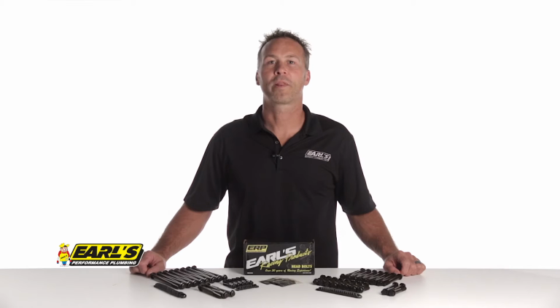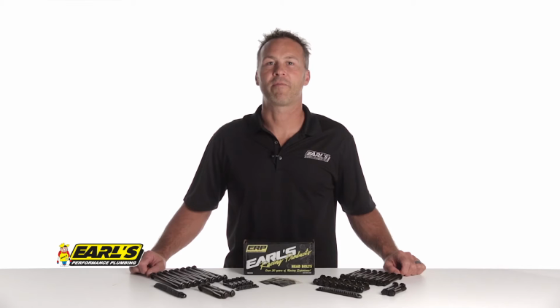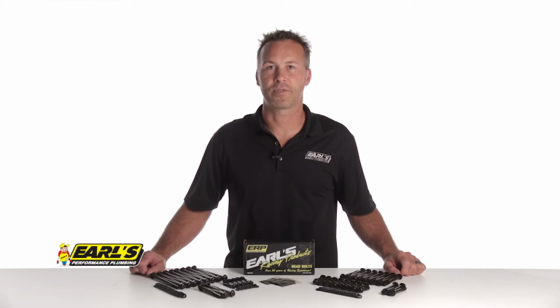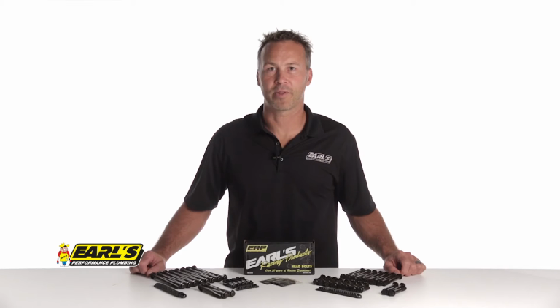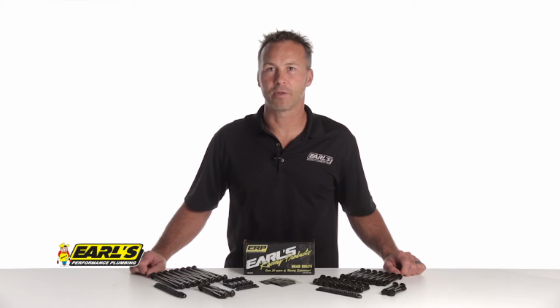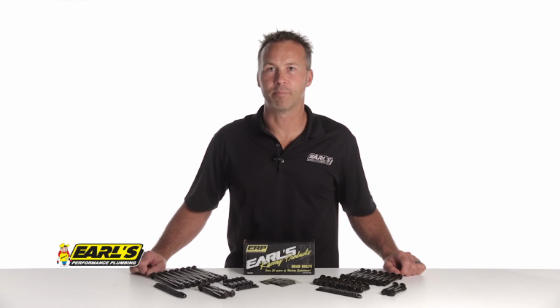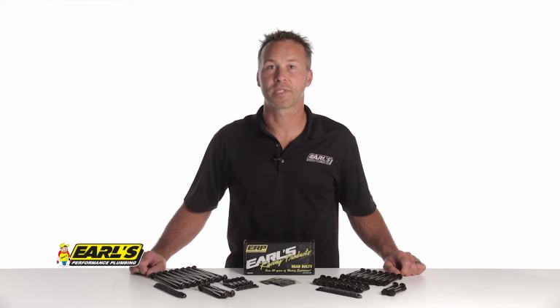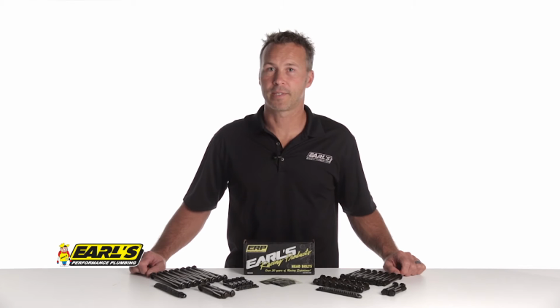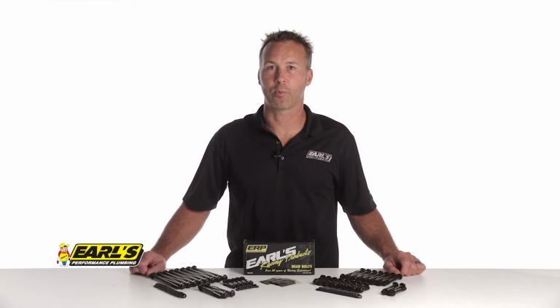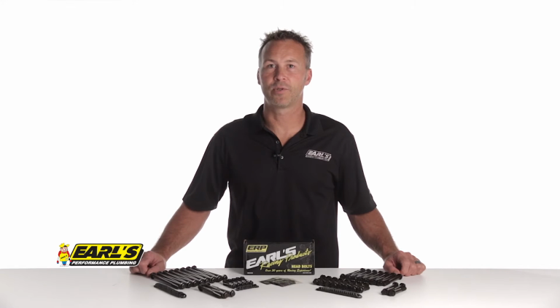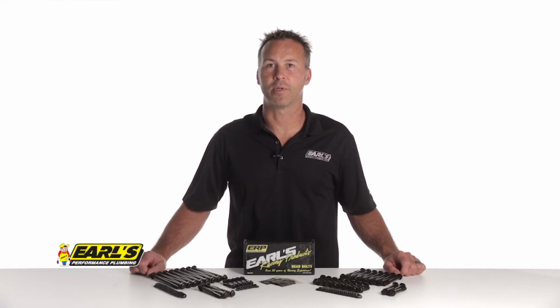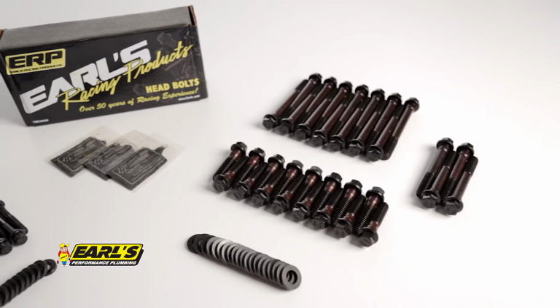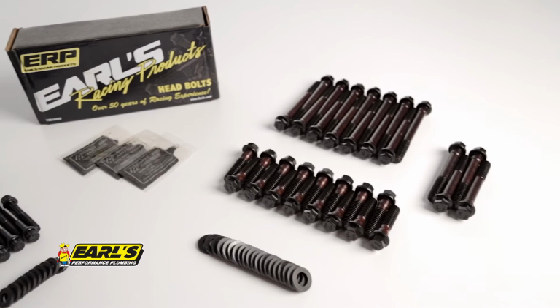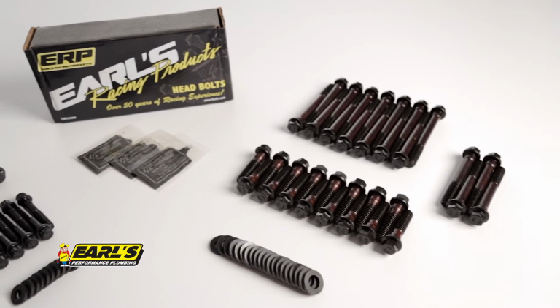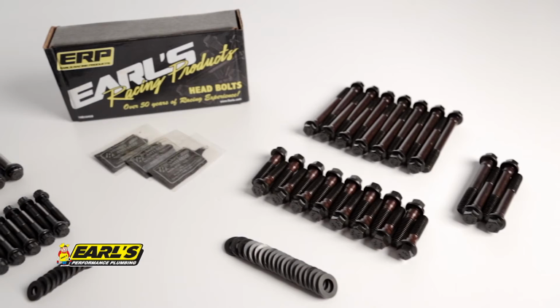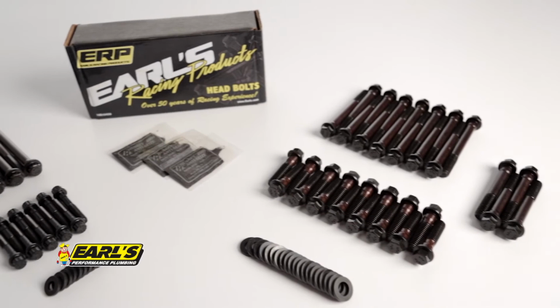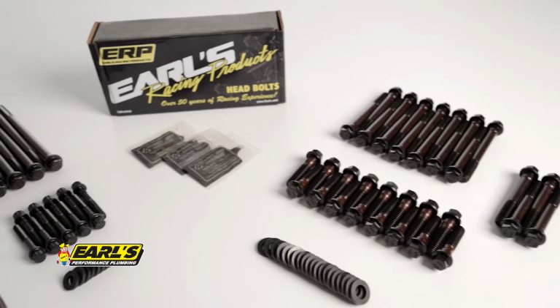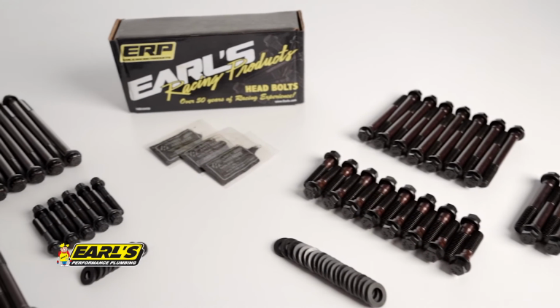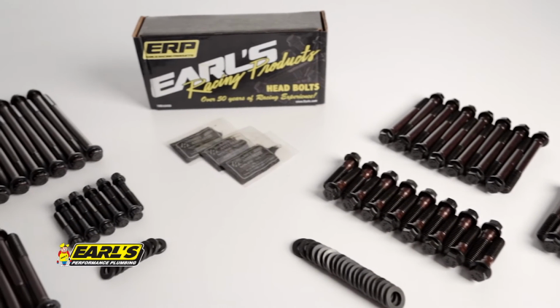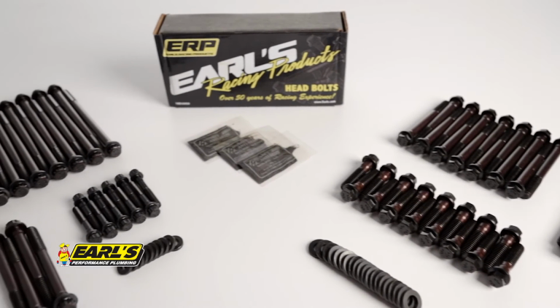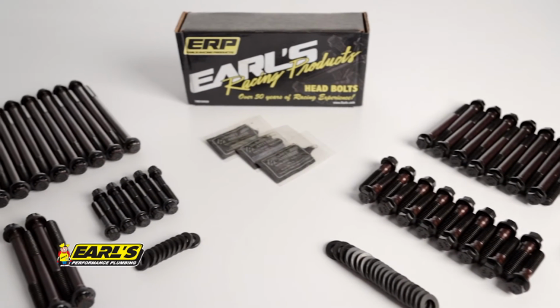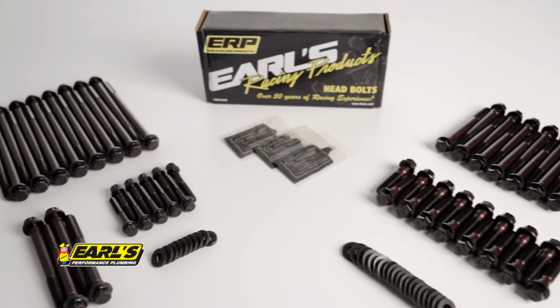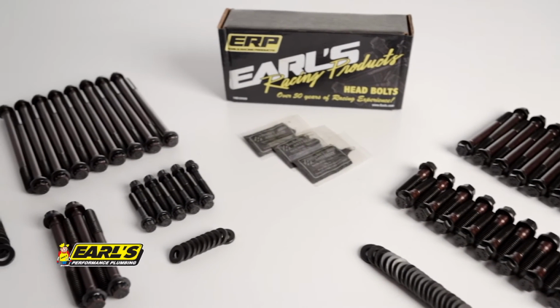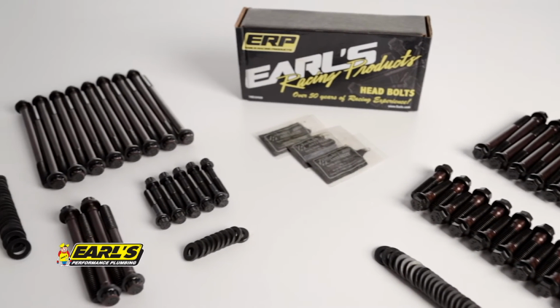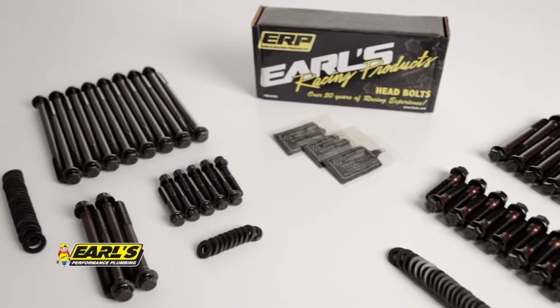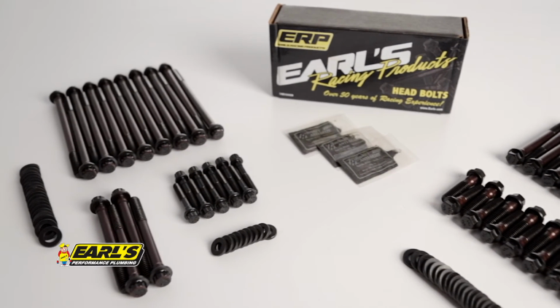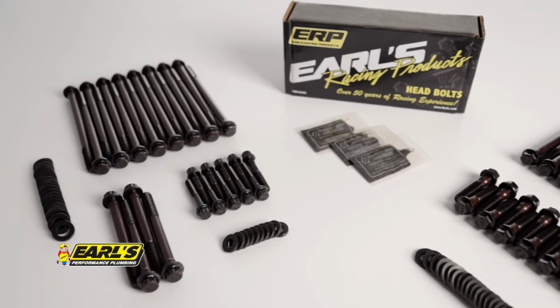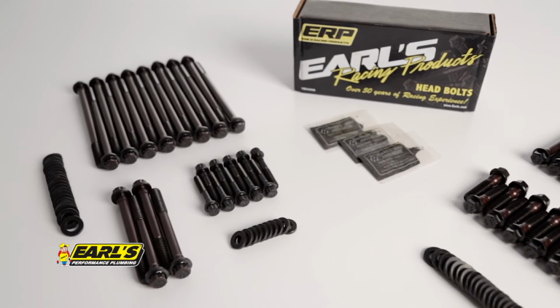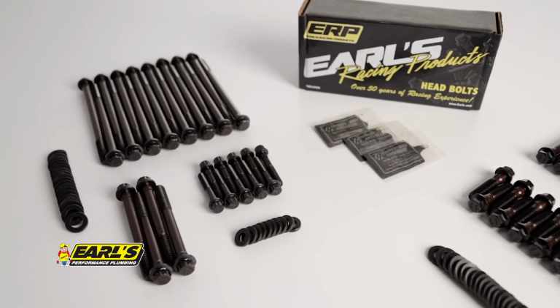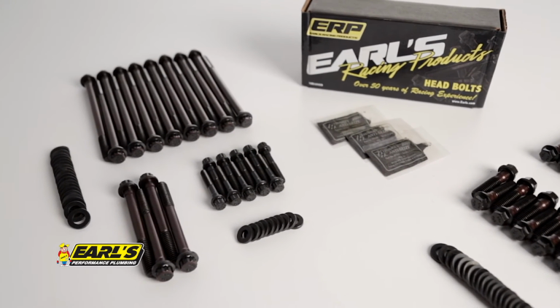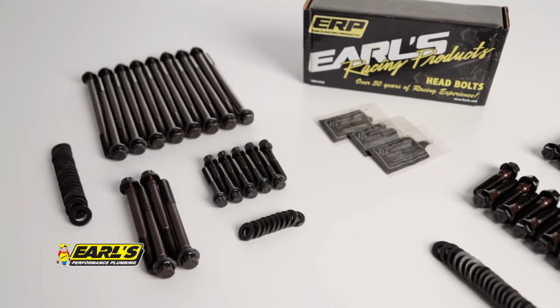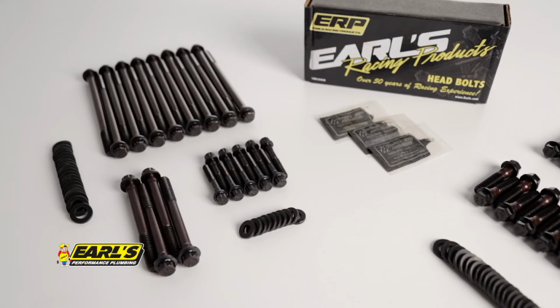One of the great features about the Earls head bolts is that they're reusable. This eliminates the hassle and expense of replacing OEM style torque to yield bolts every time you pull your cylinder heads.